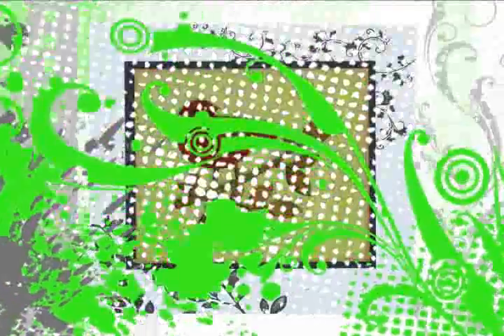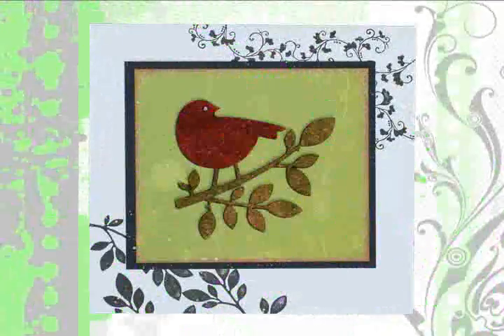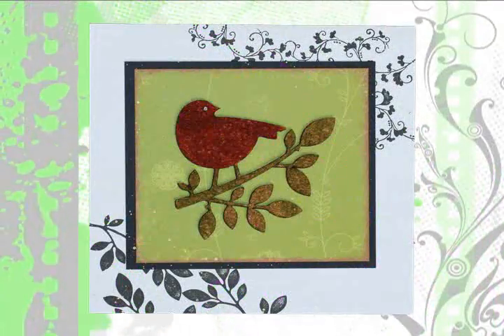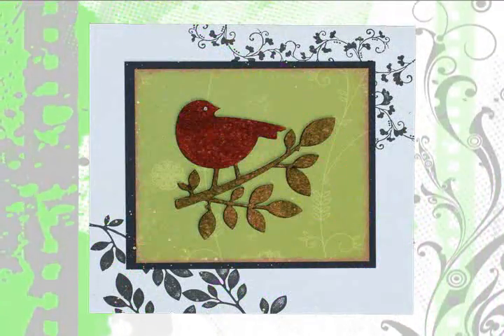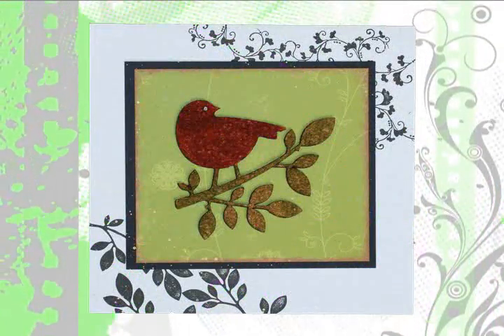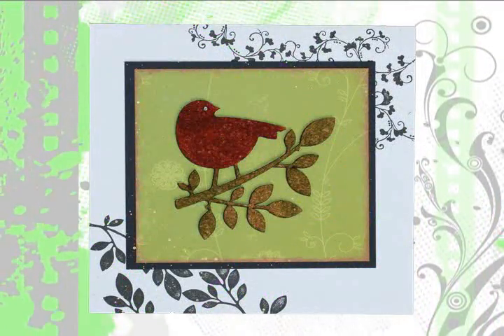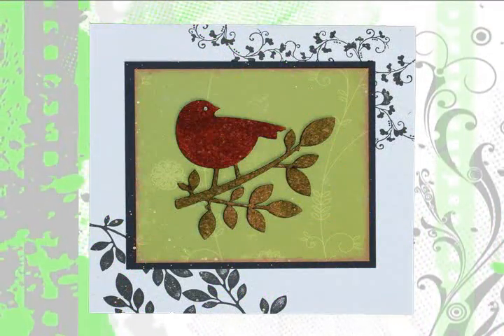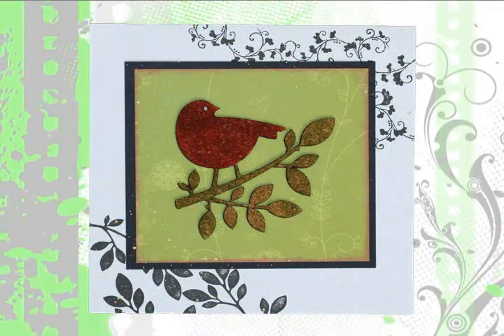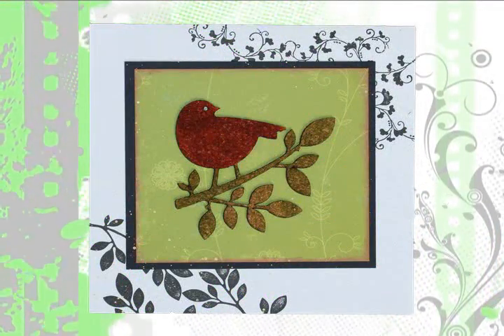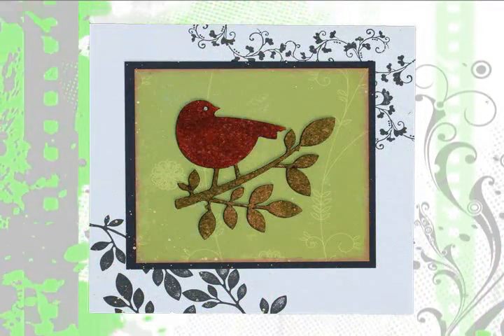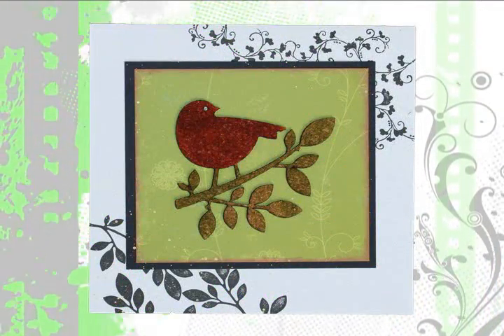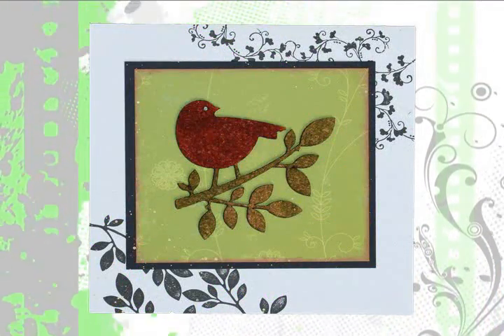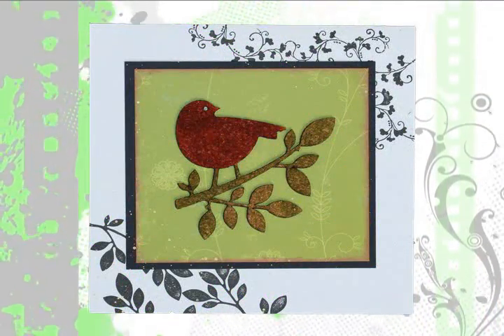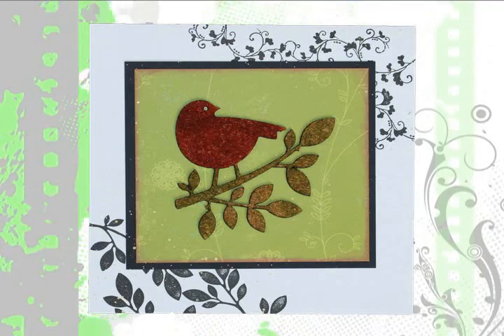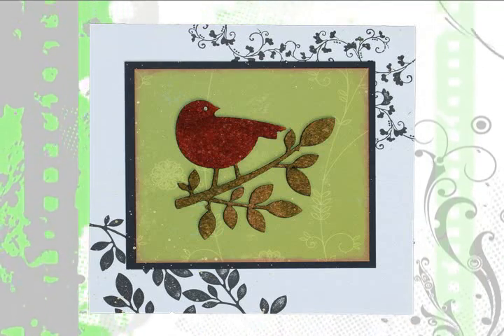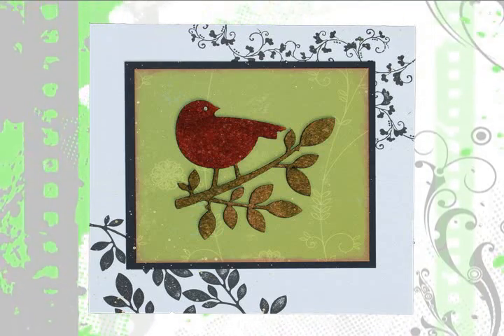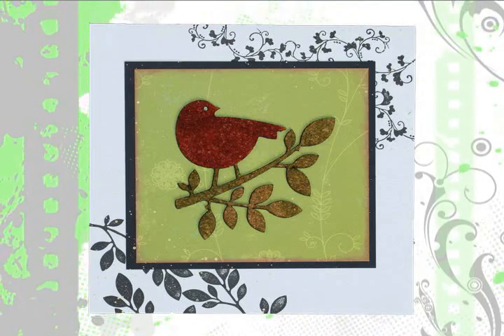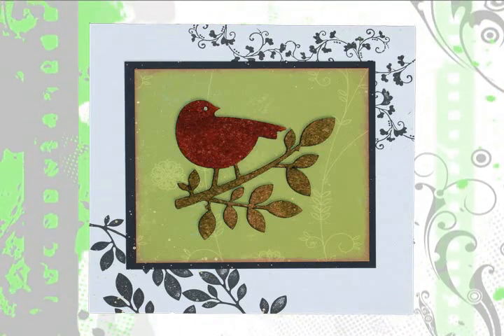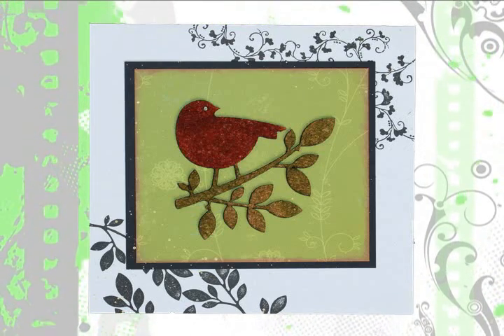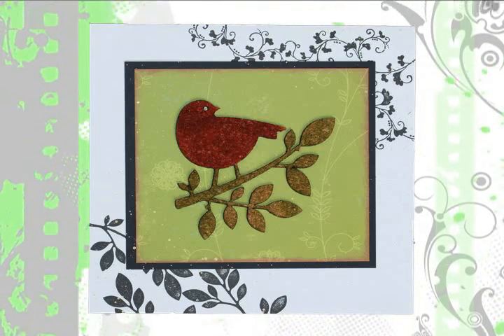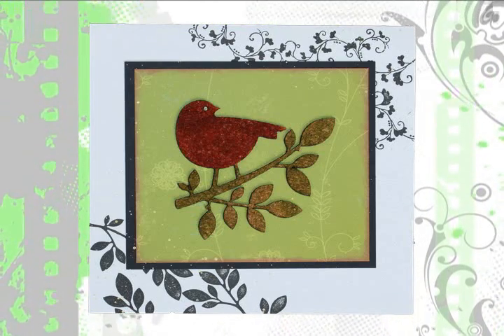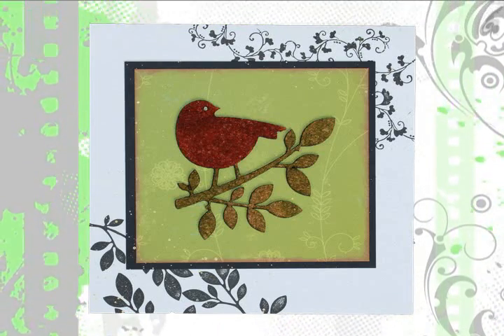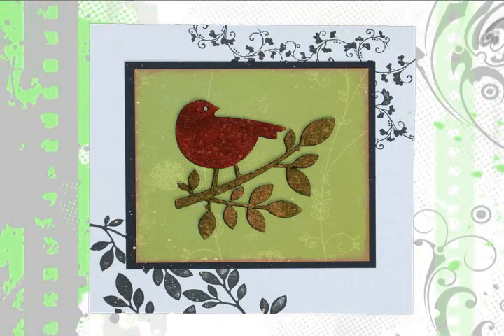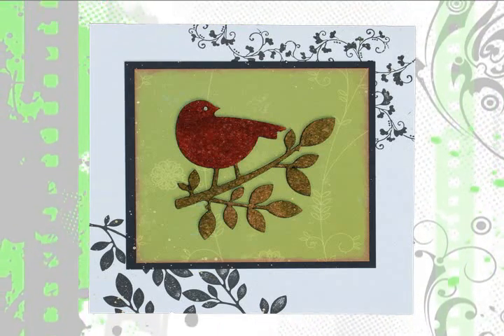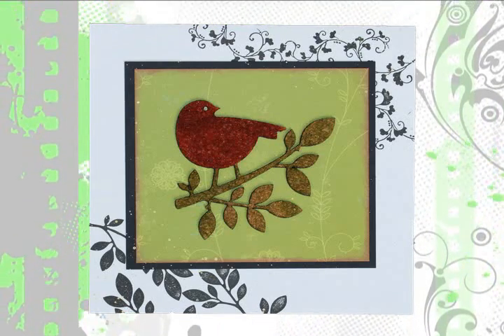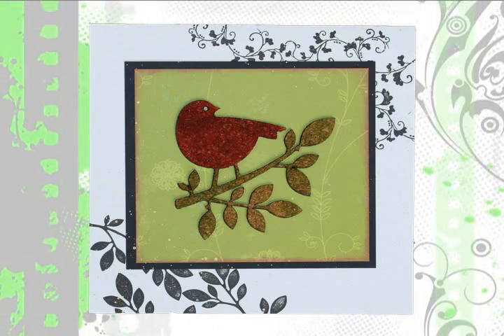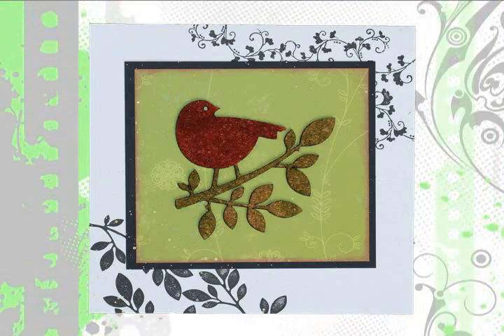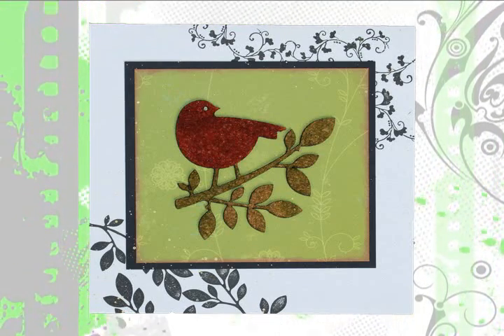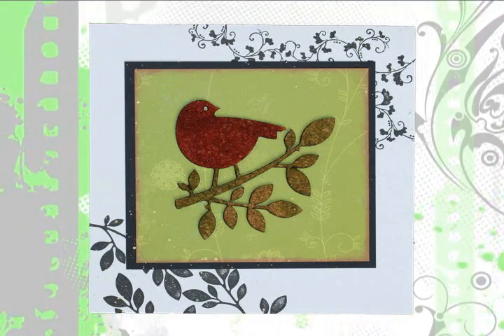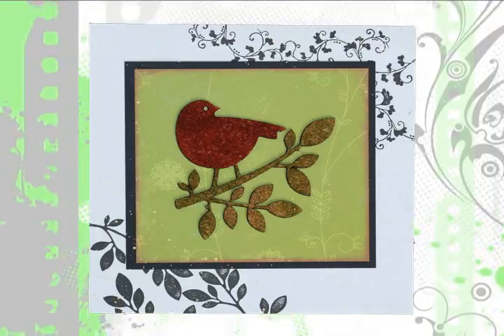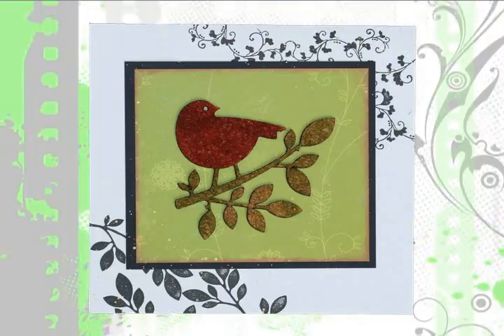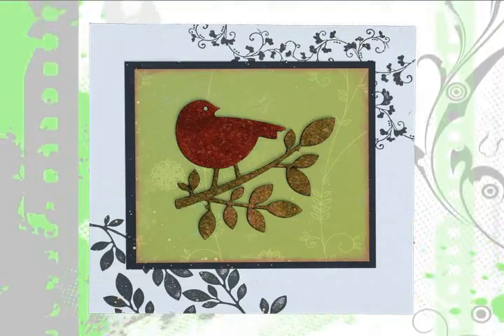This was a fun make and take that we created while visiting the Magenta booth at CHA in Los Angeles this past winter, and we just had to bring it home to share it with you.